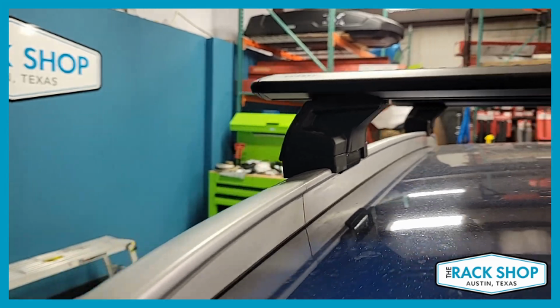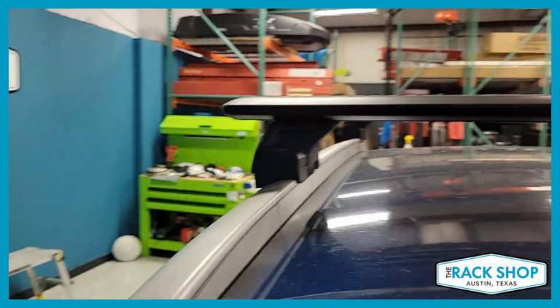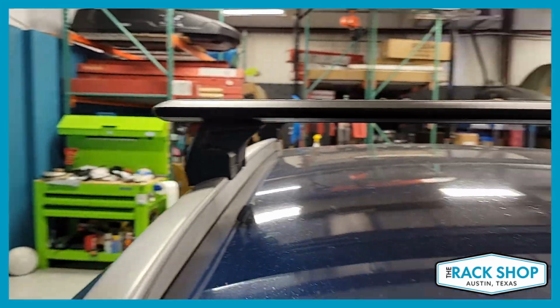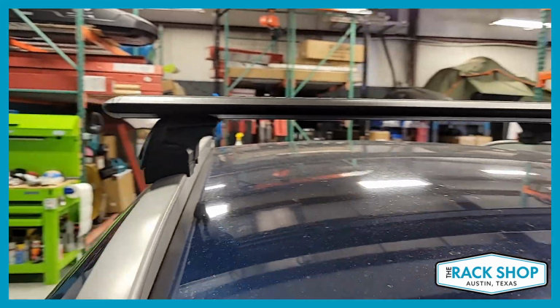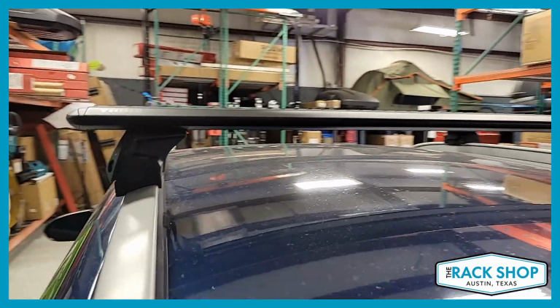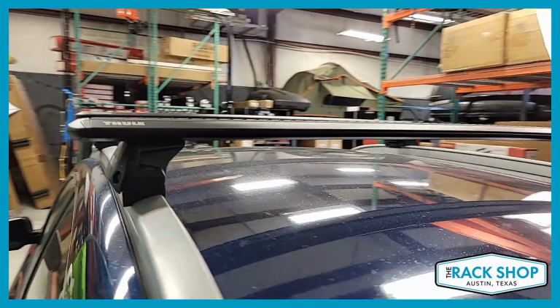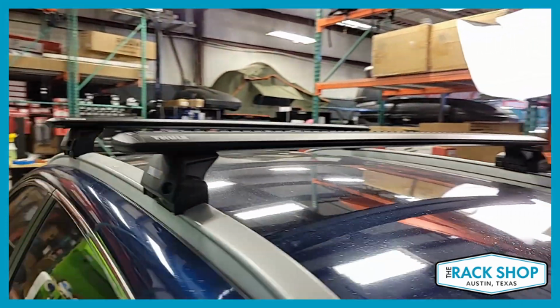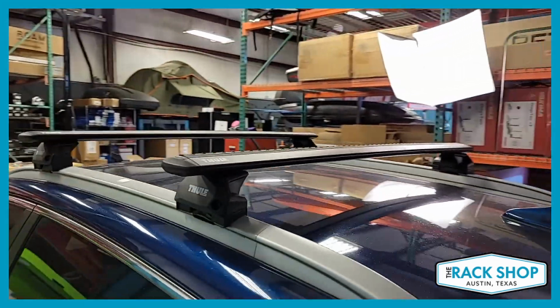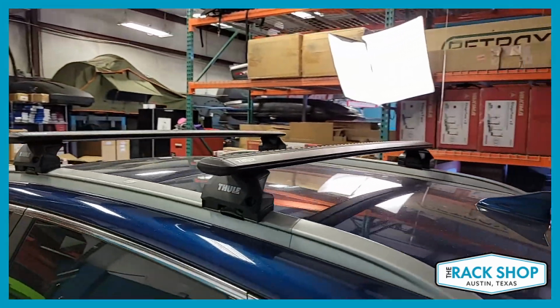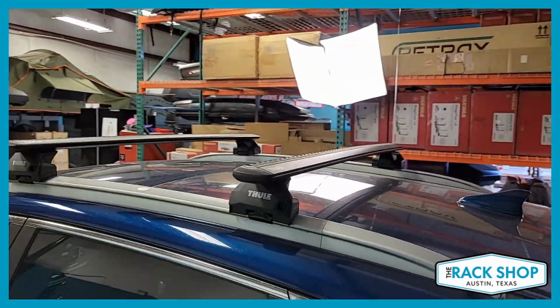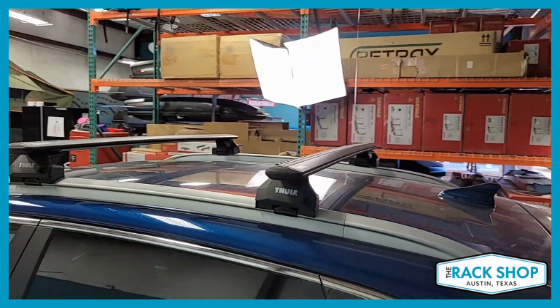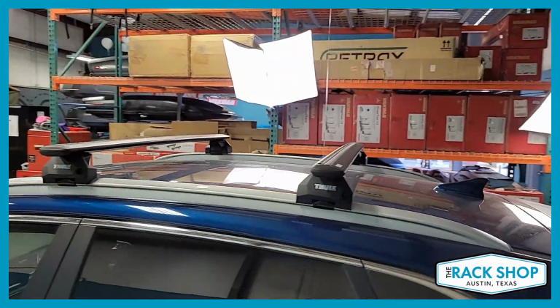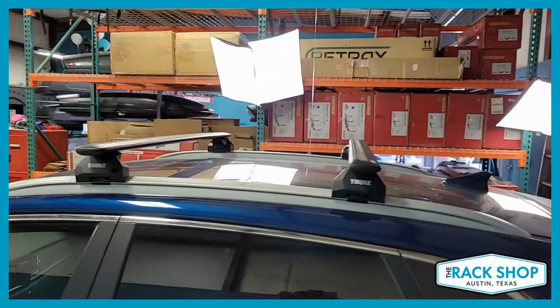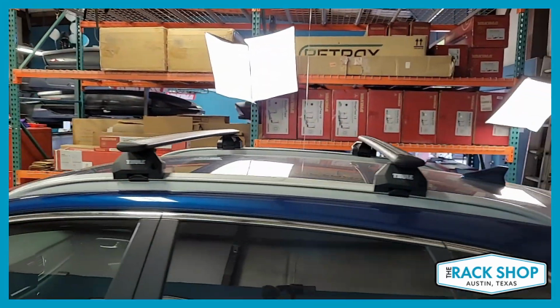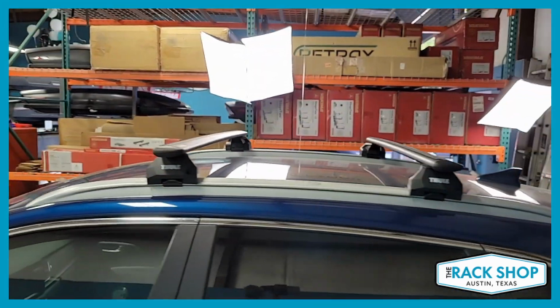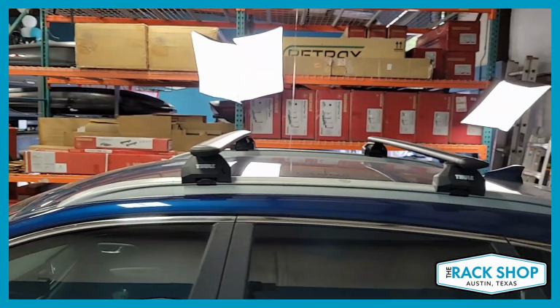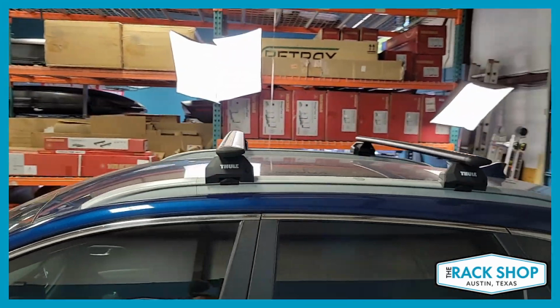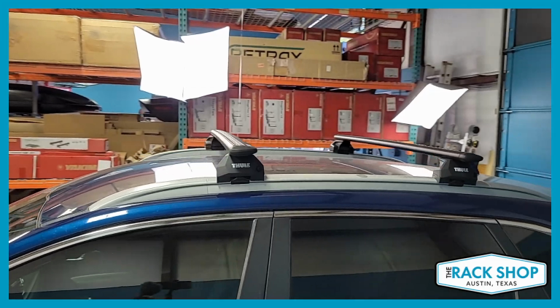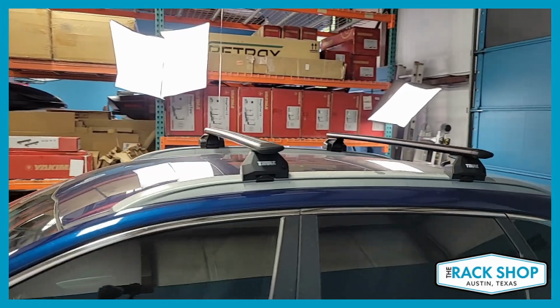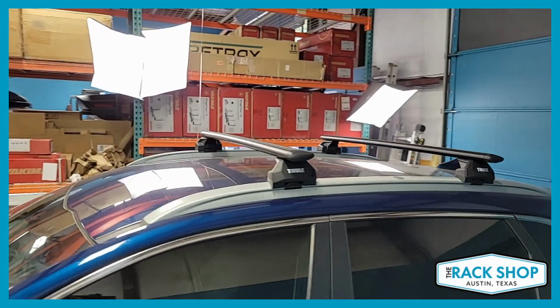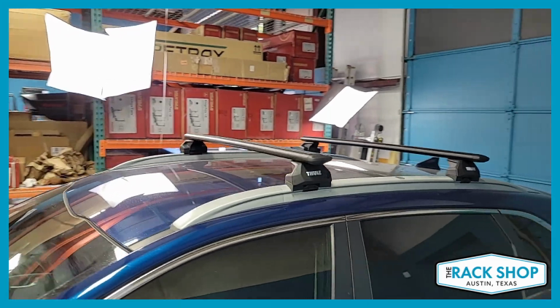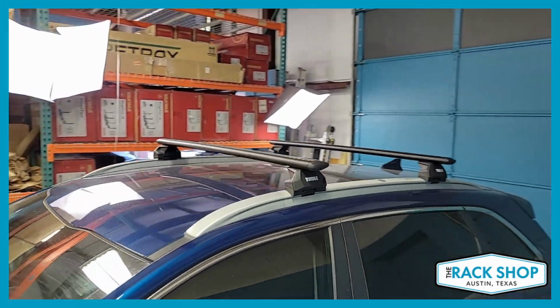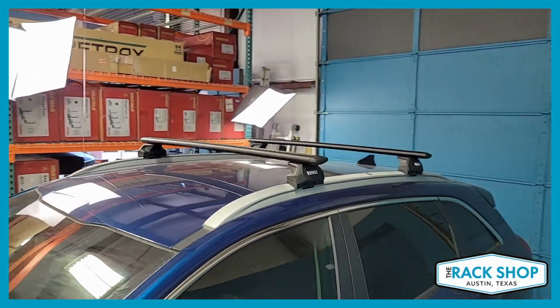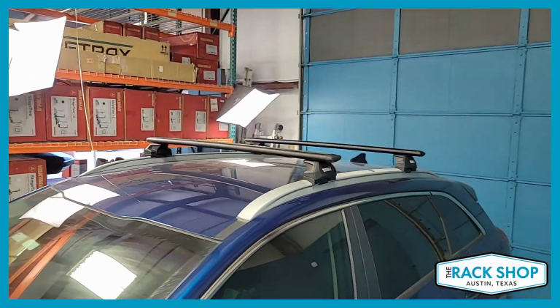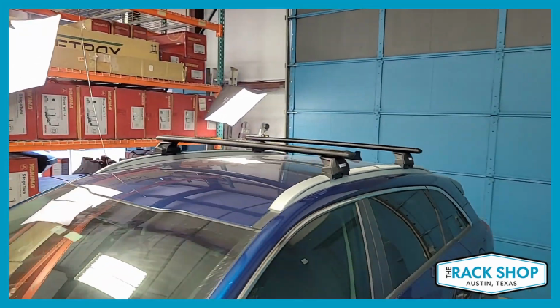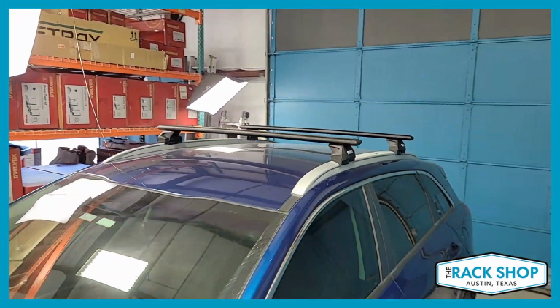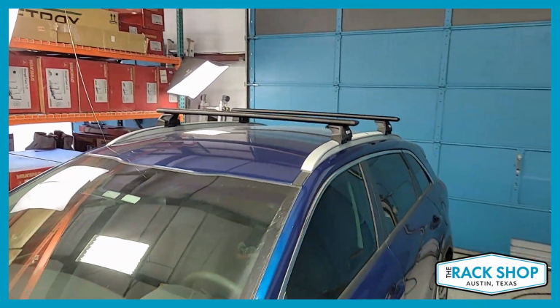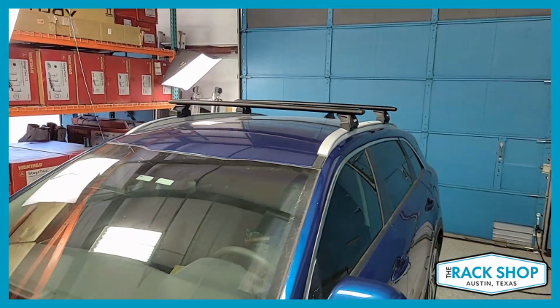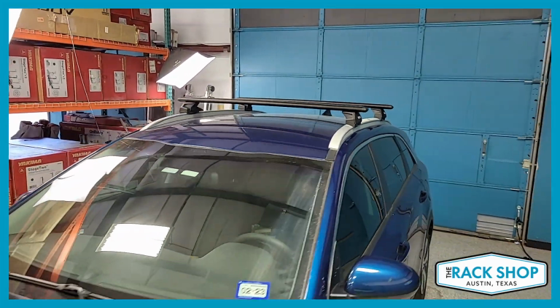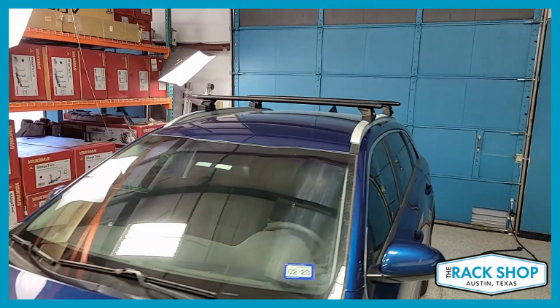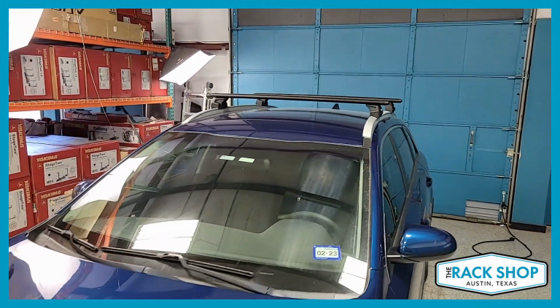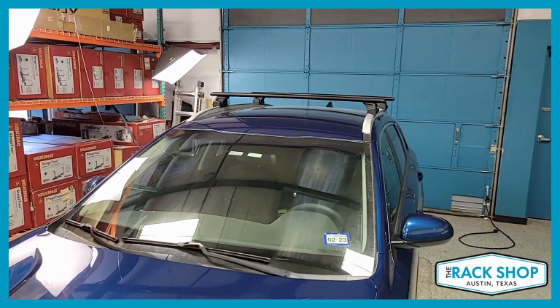It's a great rack for carrying all sorts of cargo — bikes, kayaks, paddle boards — basically you name it, it'll pretty much handle it.